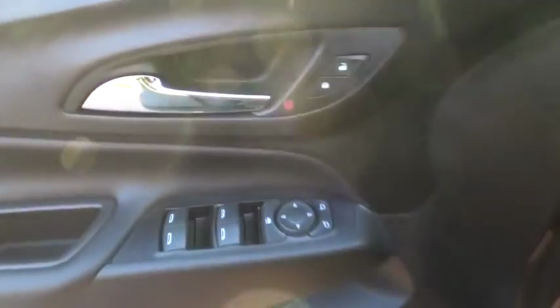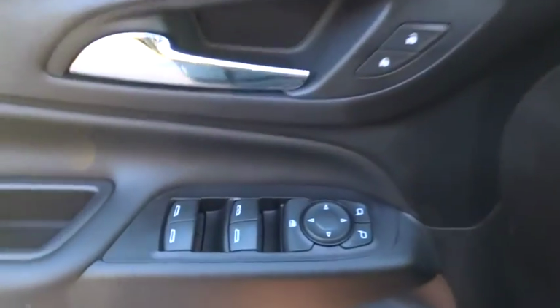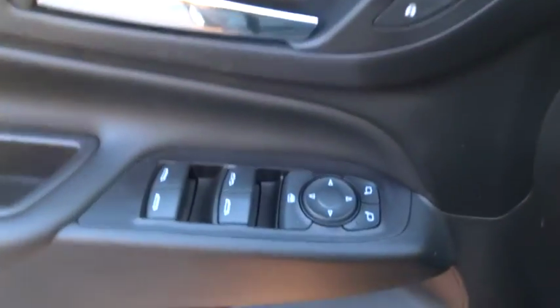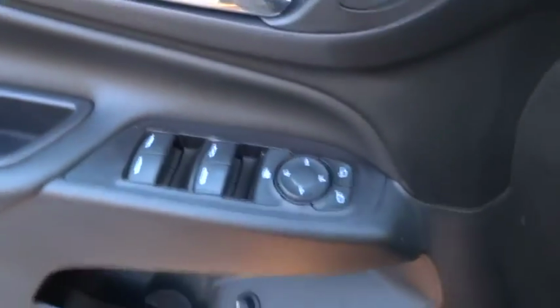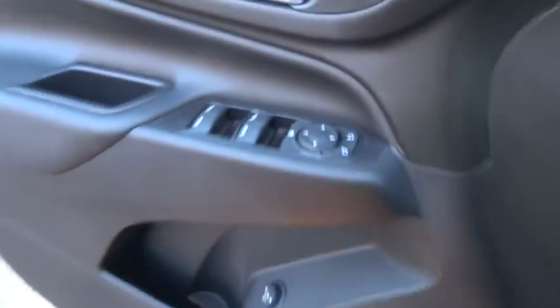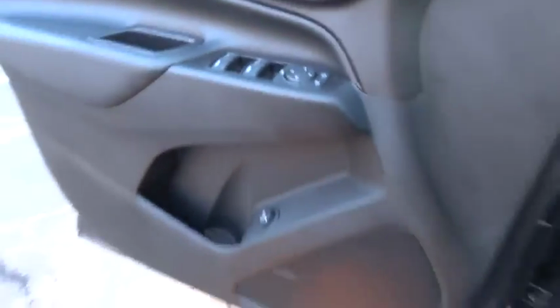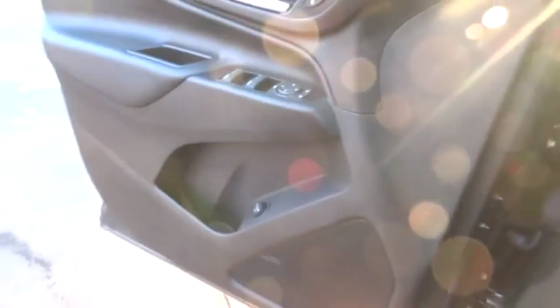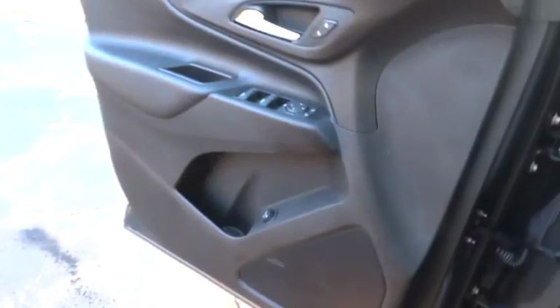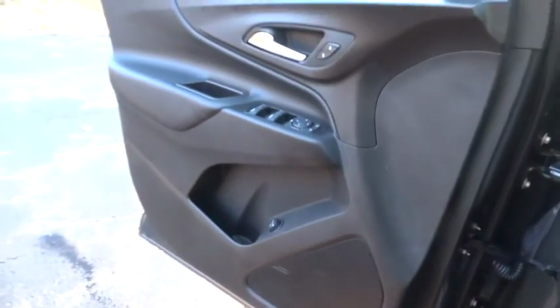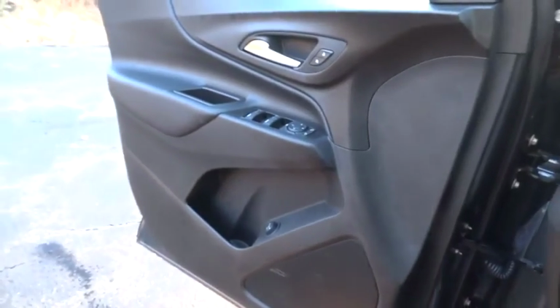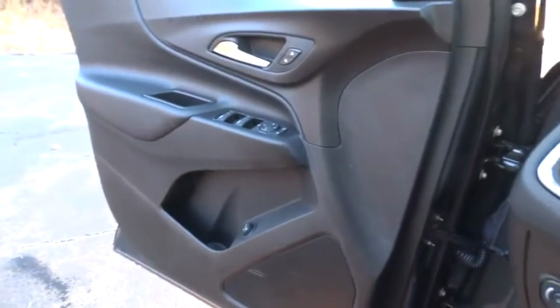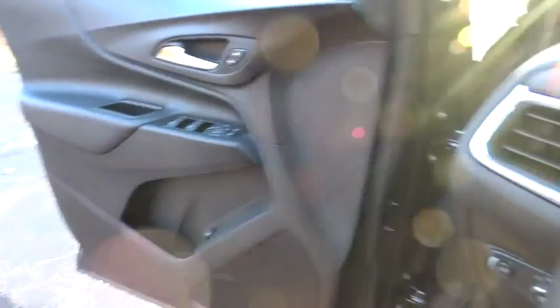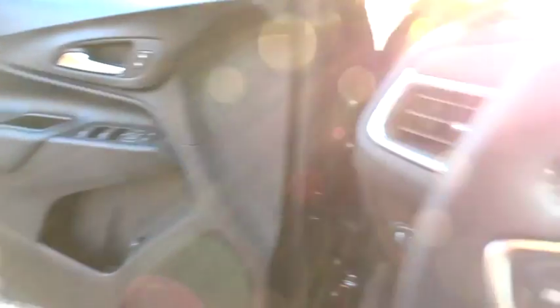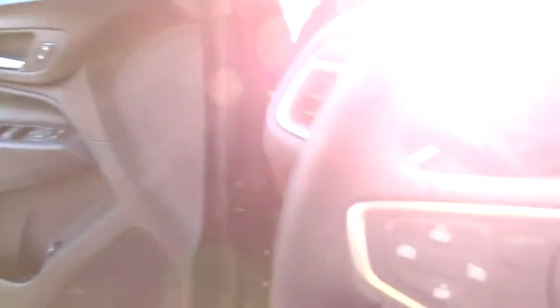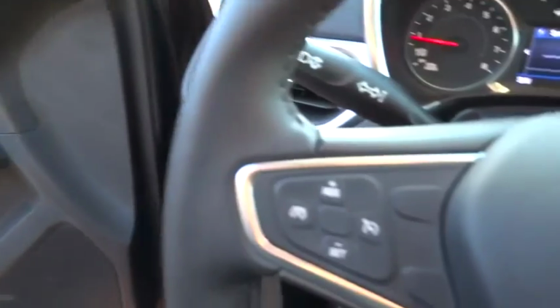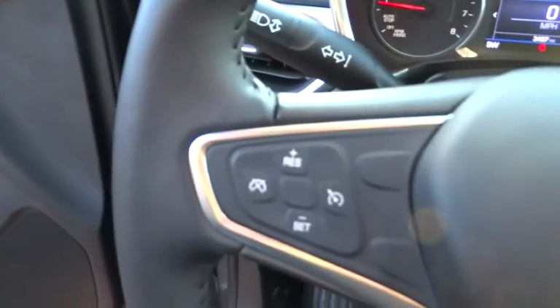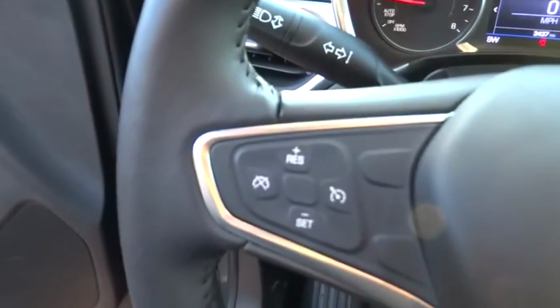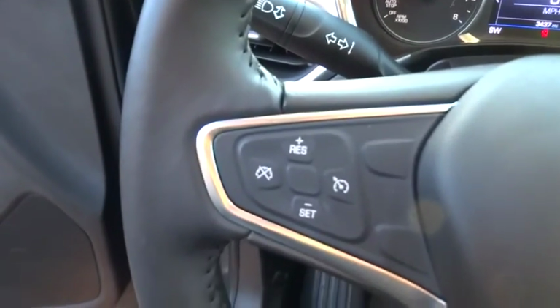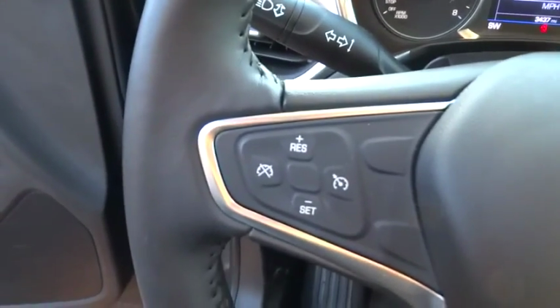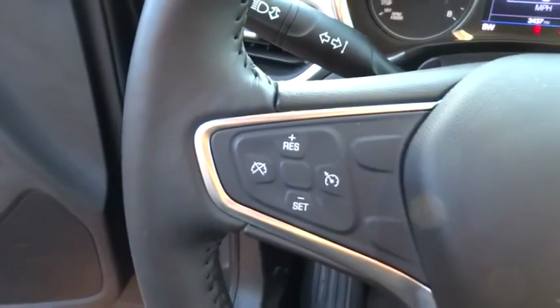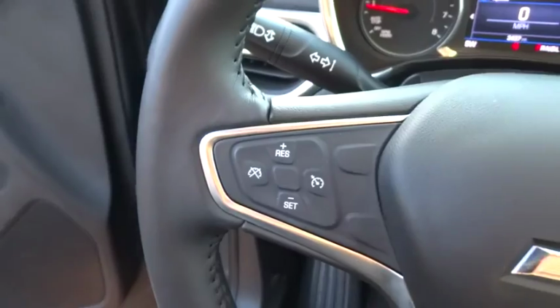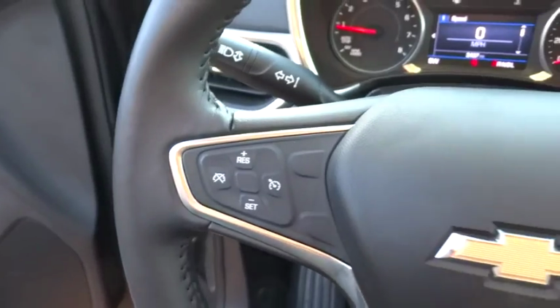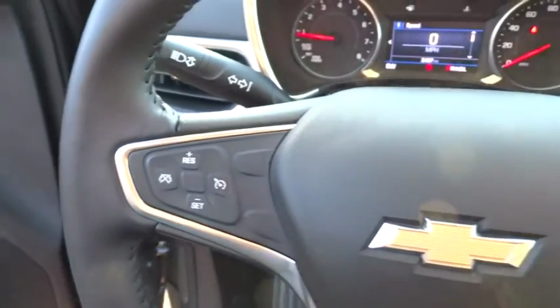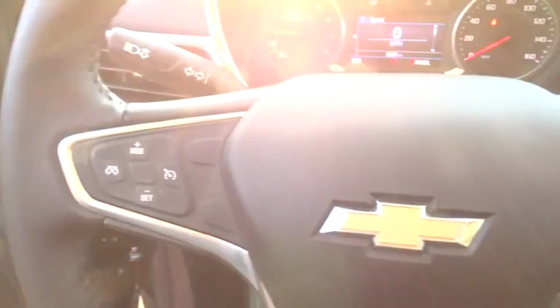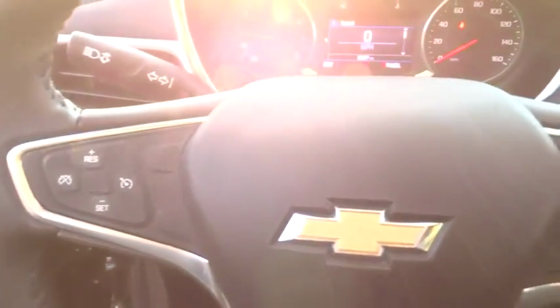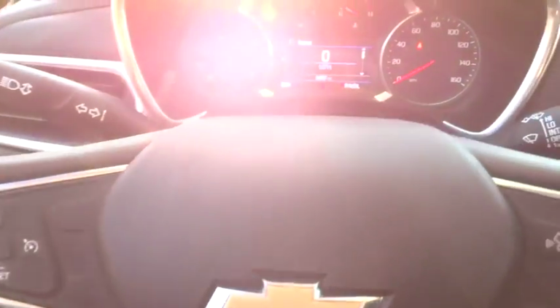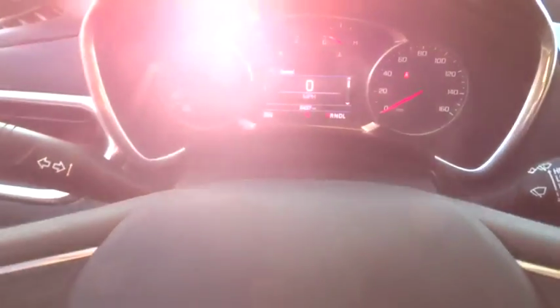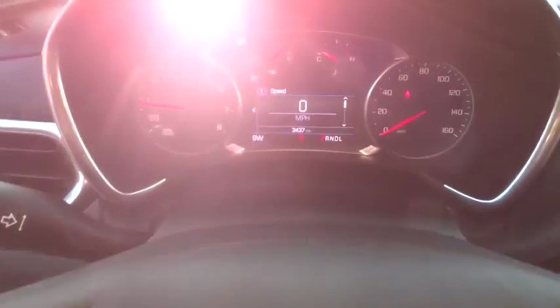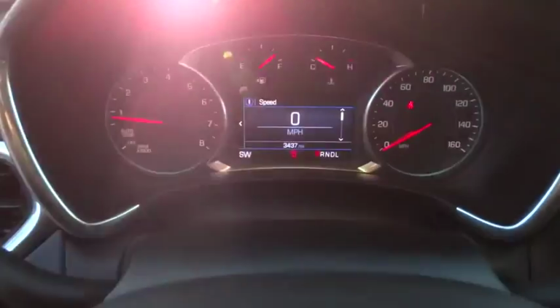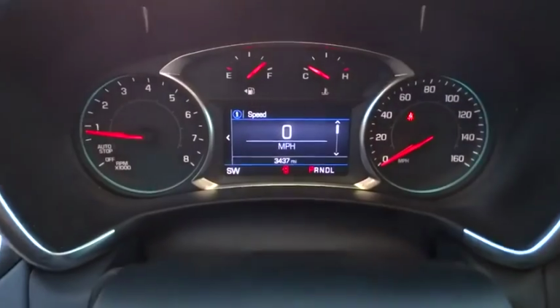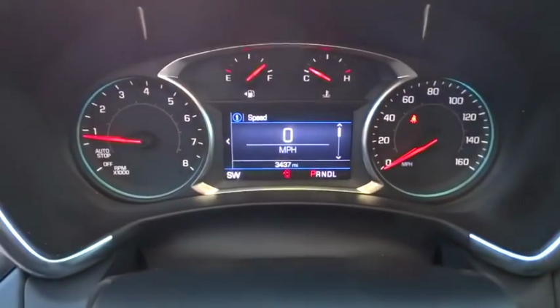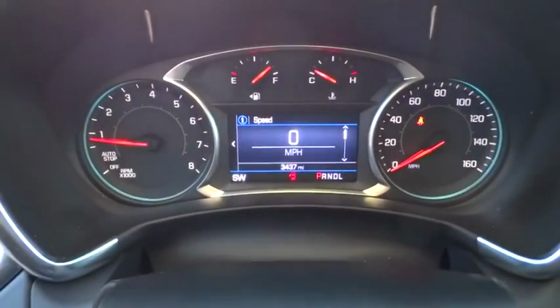Keyless start, cruise control, aluminum wheels, rear defrost, AM FM stereo radio, front-wheel drive, MP3 player, child safety locks. Come take a test drive today.